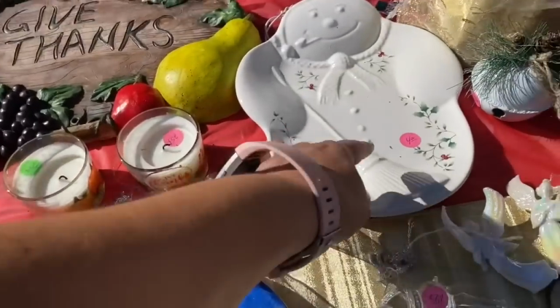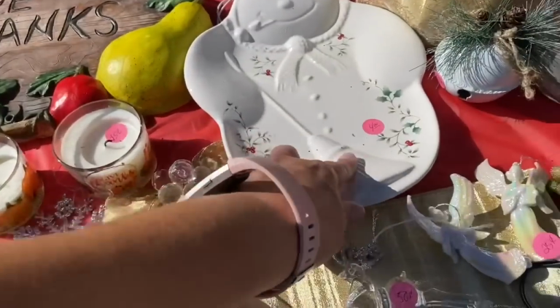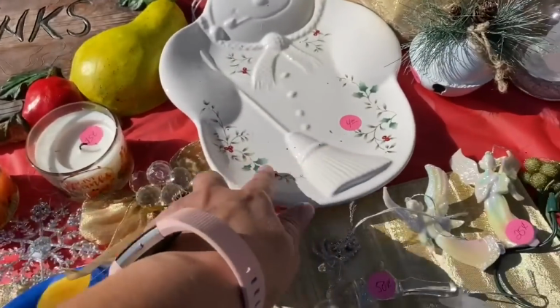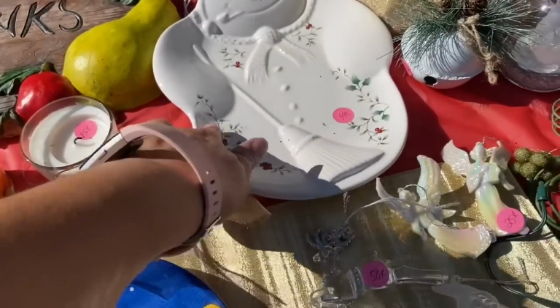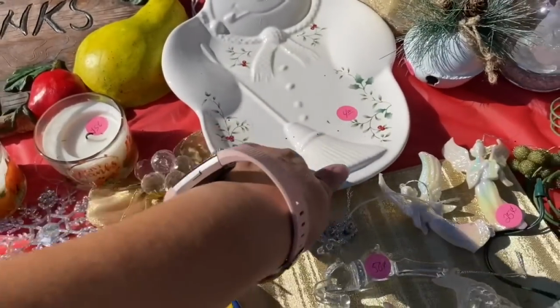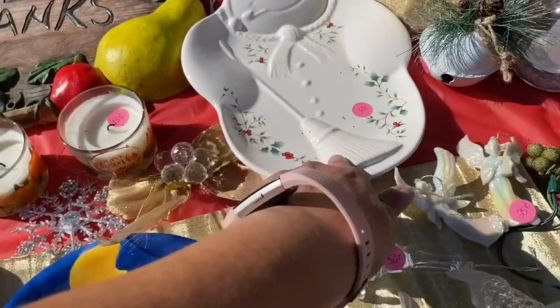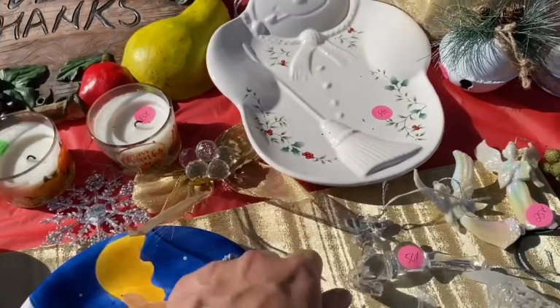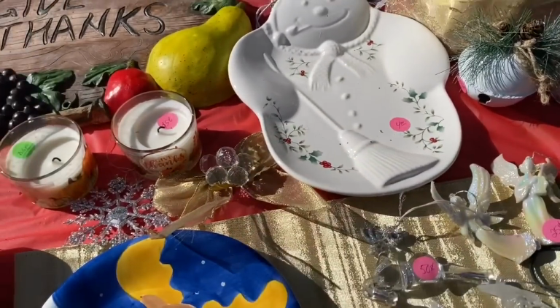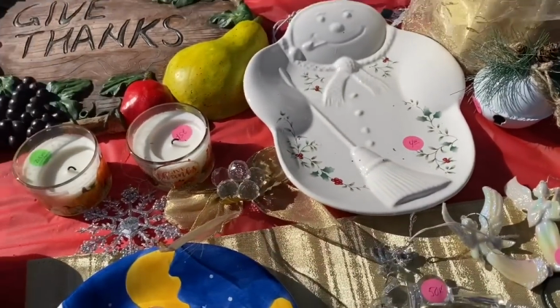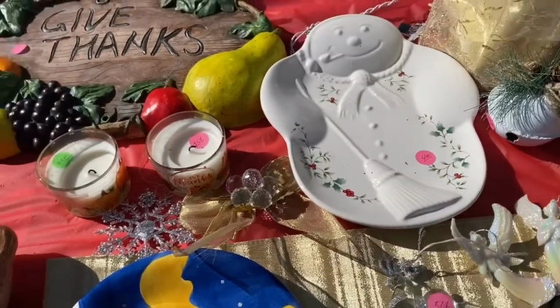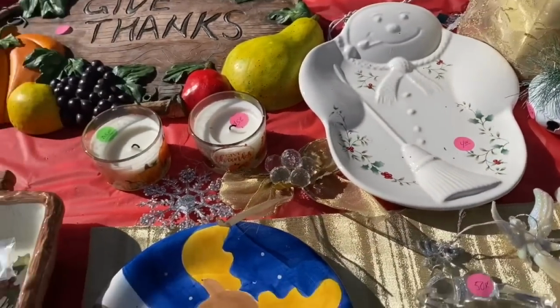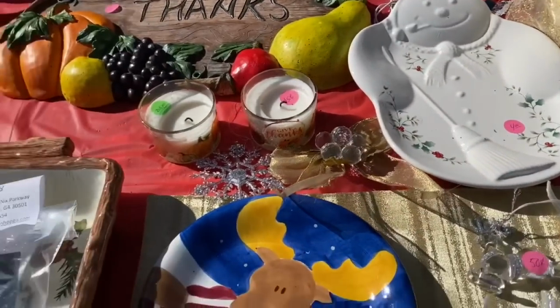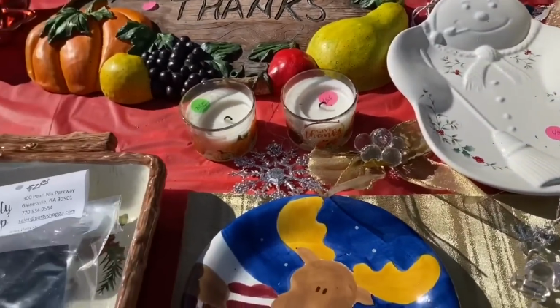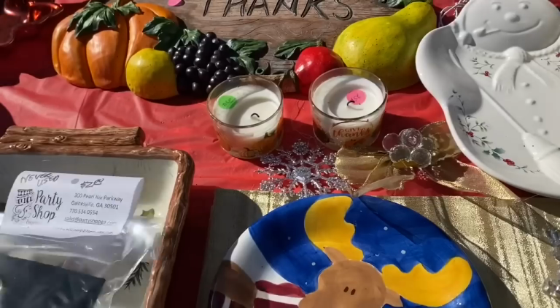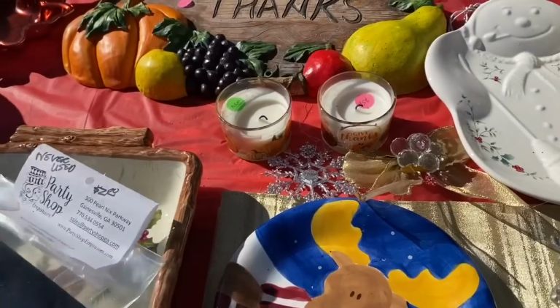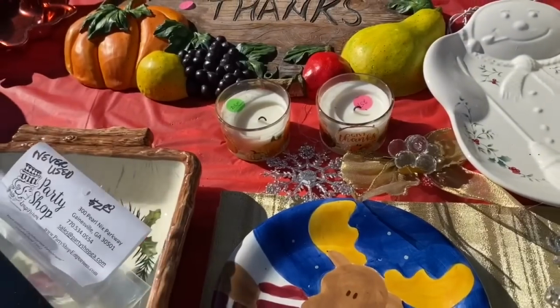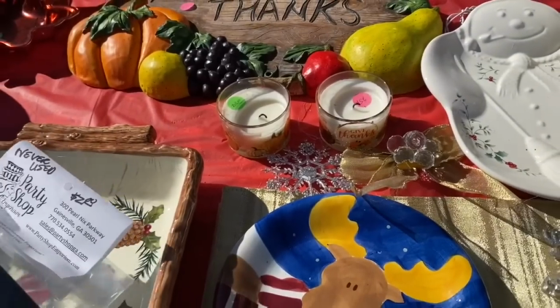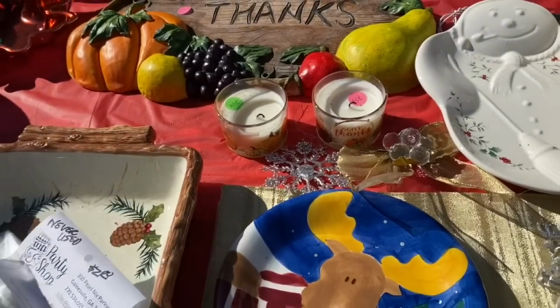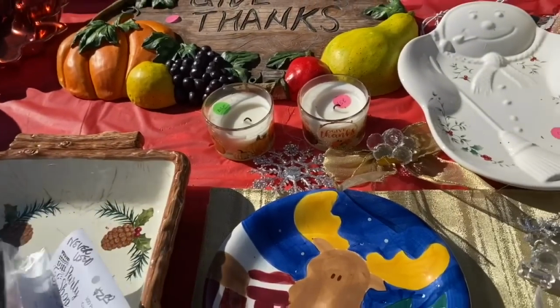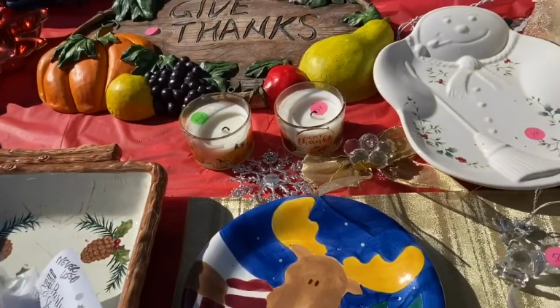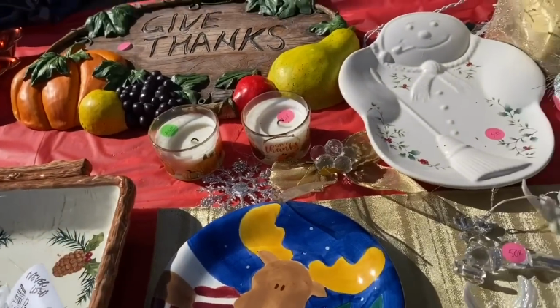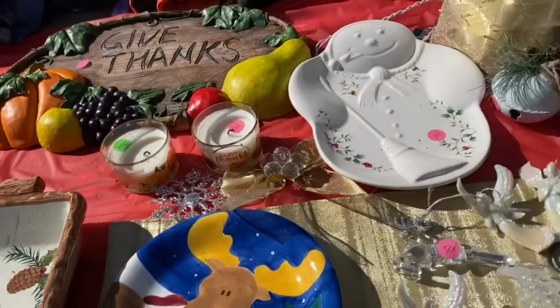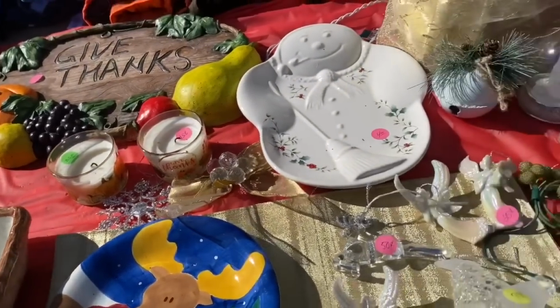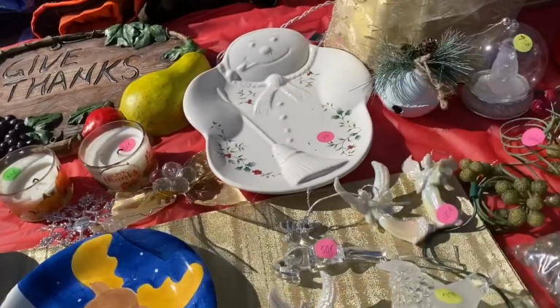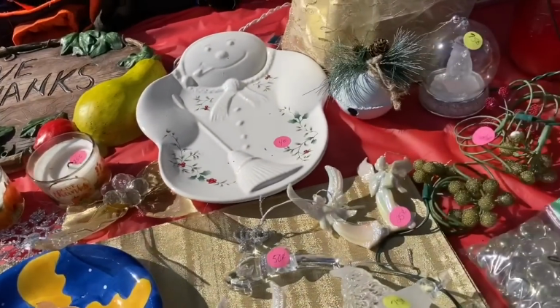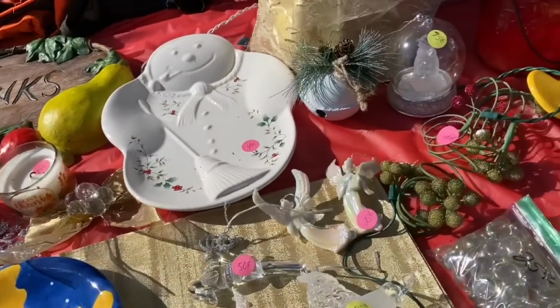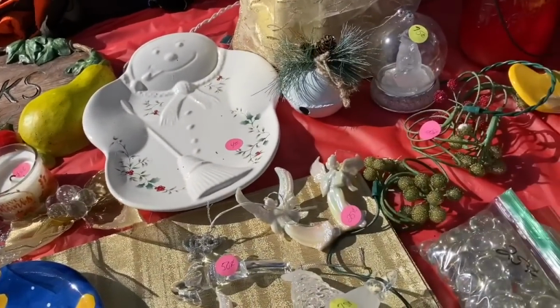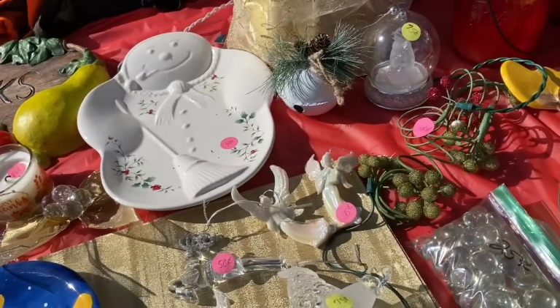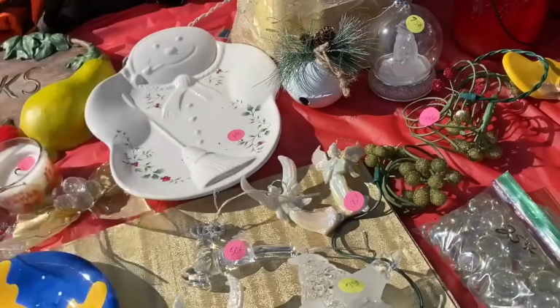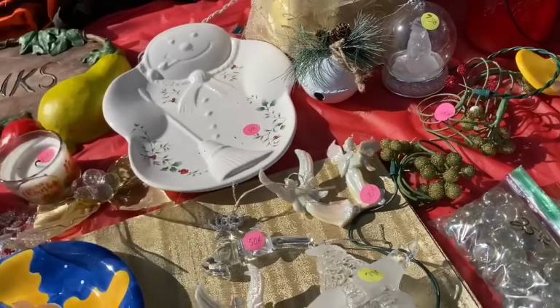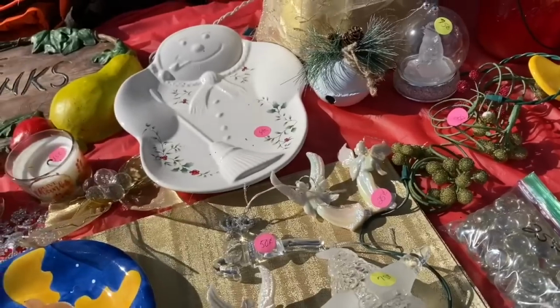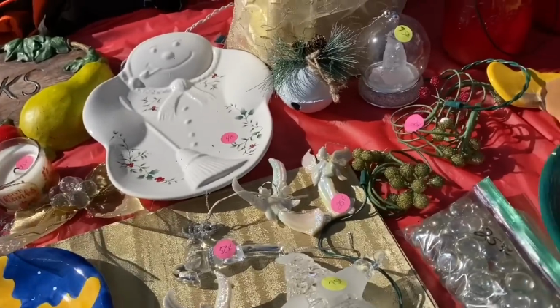Oh, this is cute. Graduate. Those are pretty.